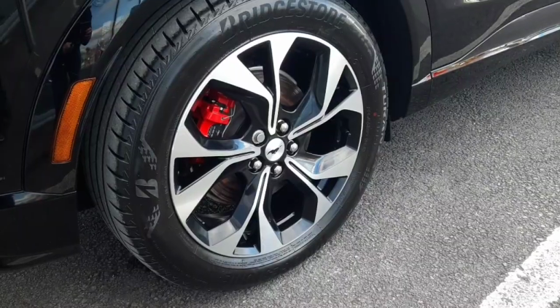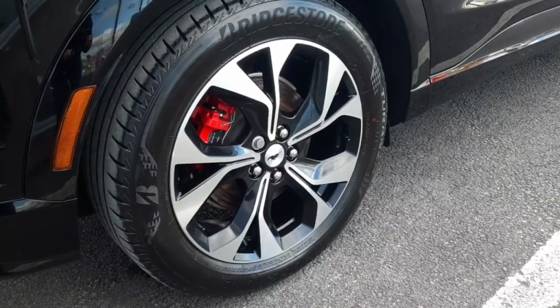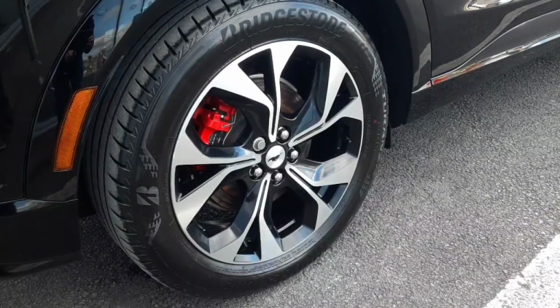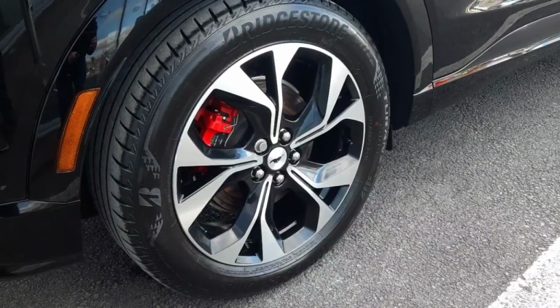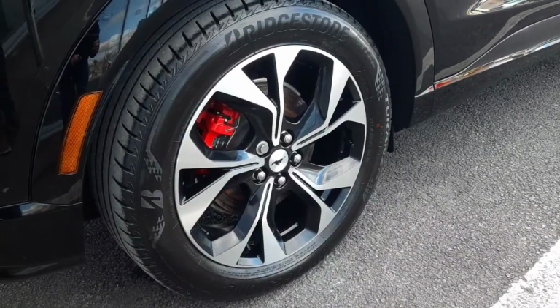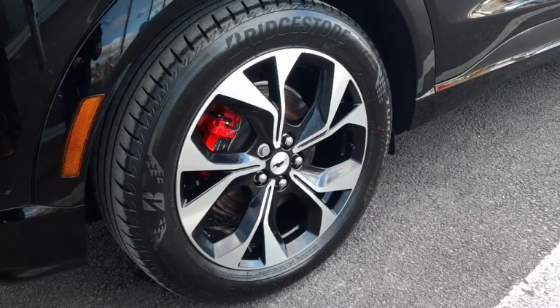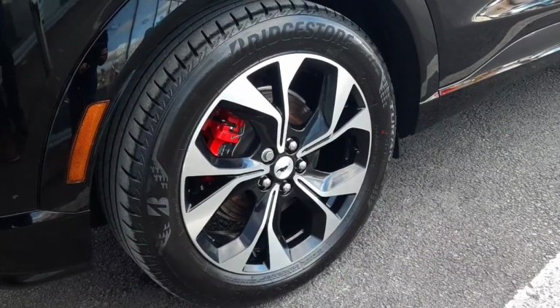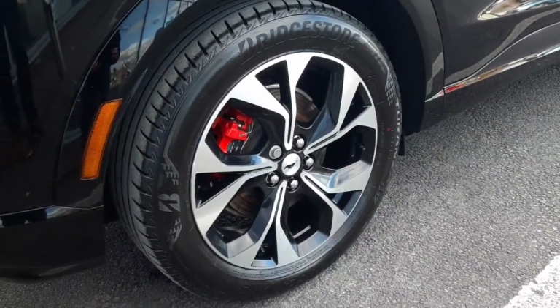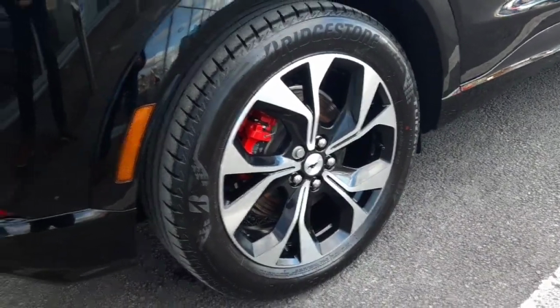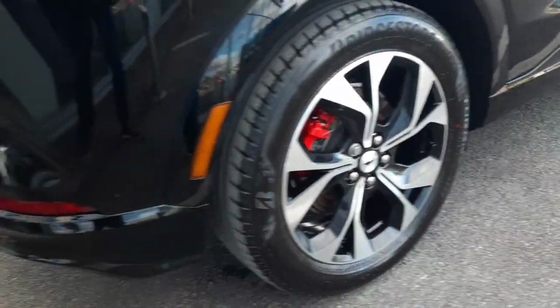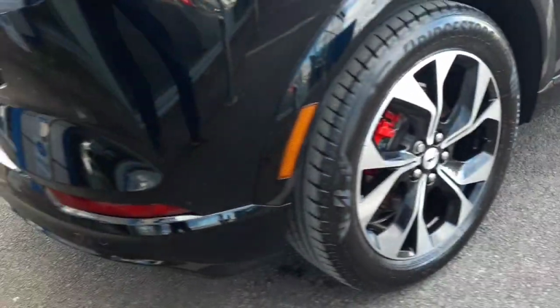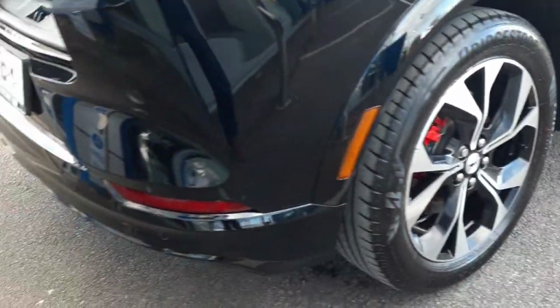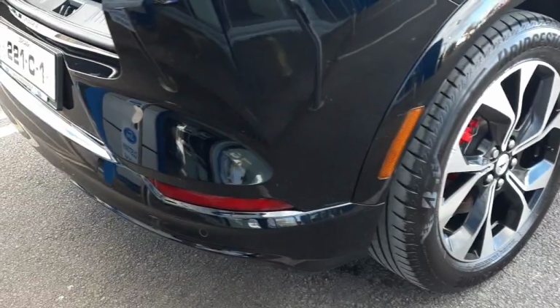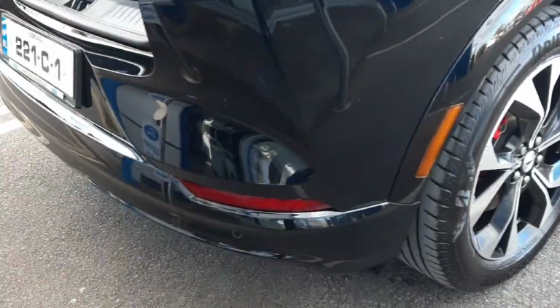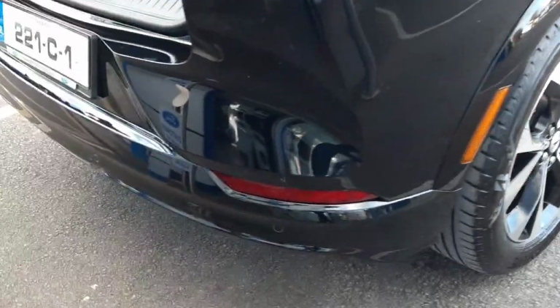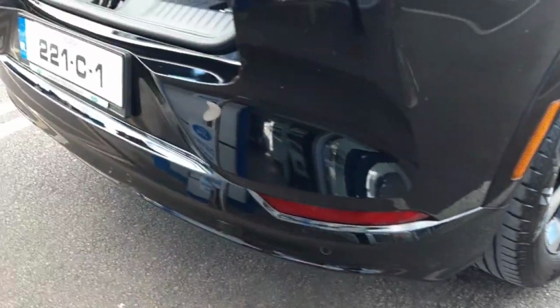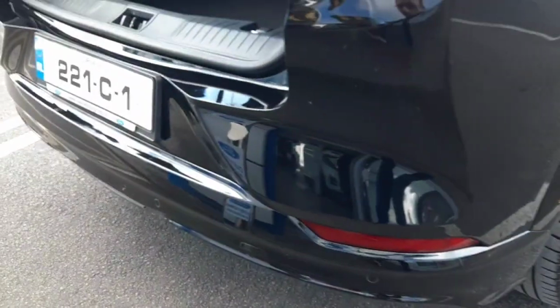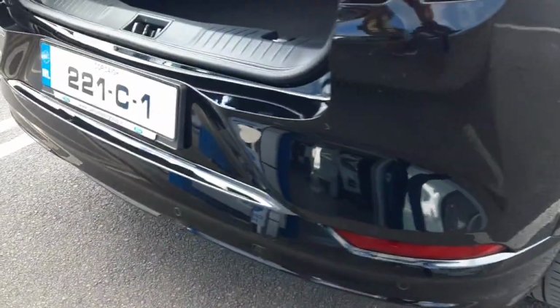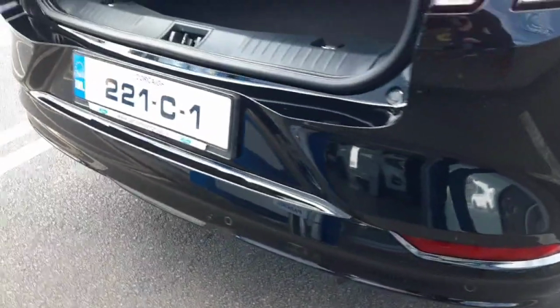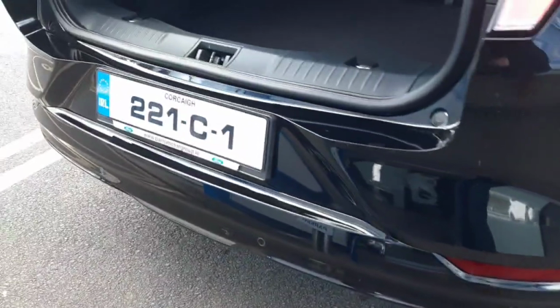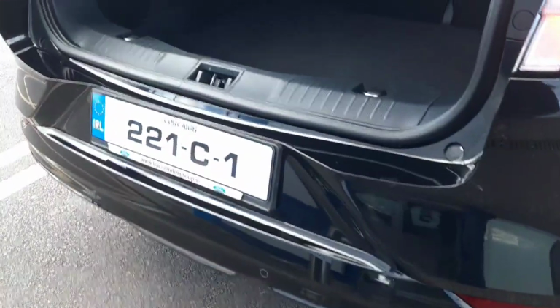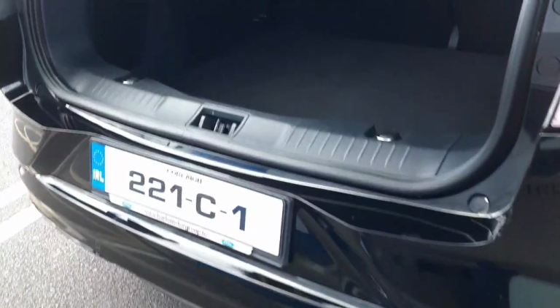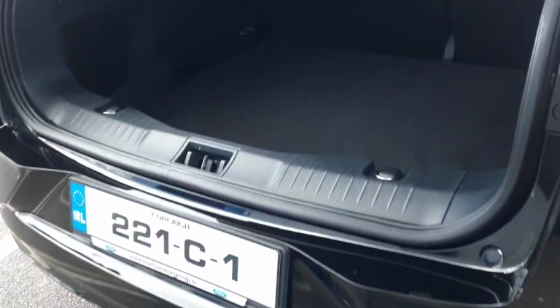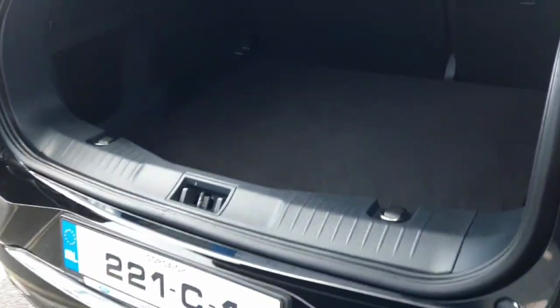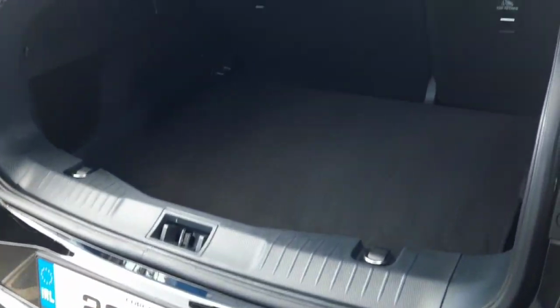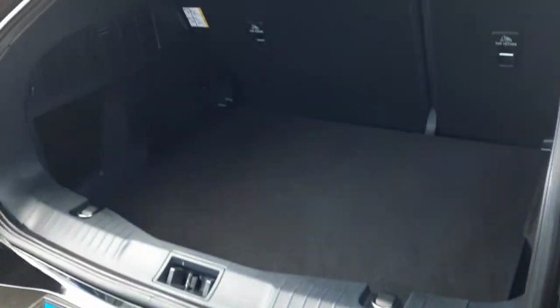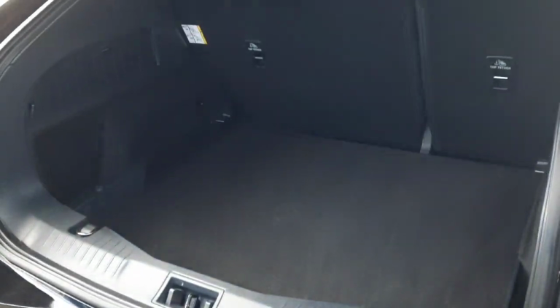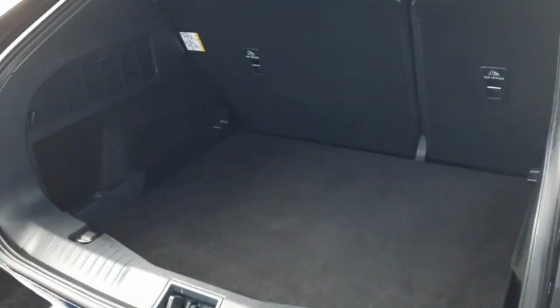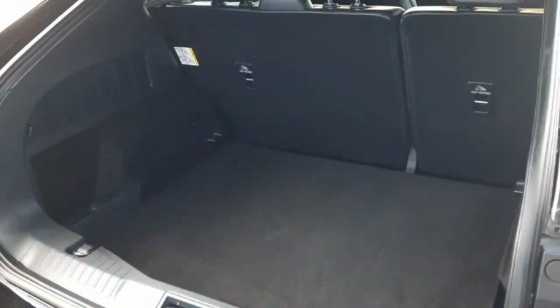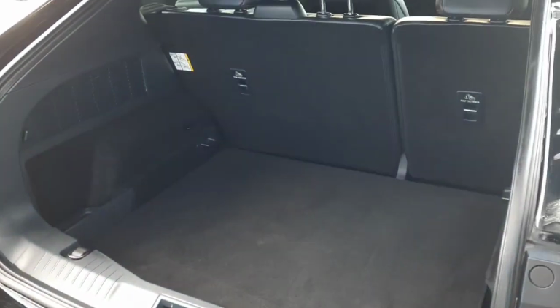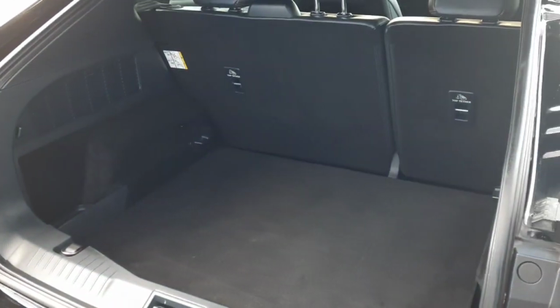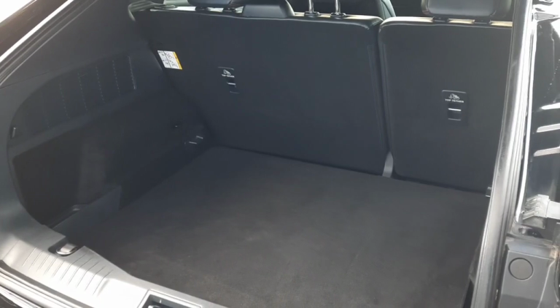Around the back we have our 19-inch diamond cut alloys. We also have rear parking sensors as well as a rear parking camera. As you can see, we have great space inside in the boot.